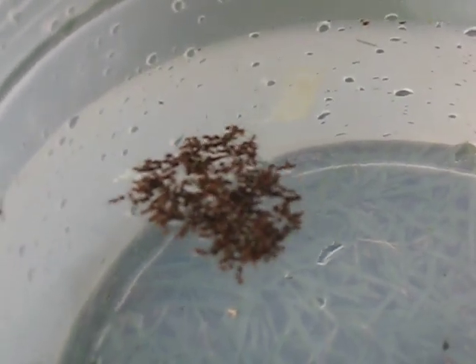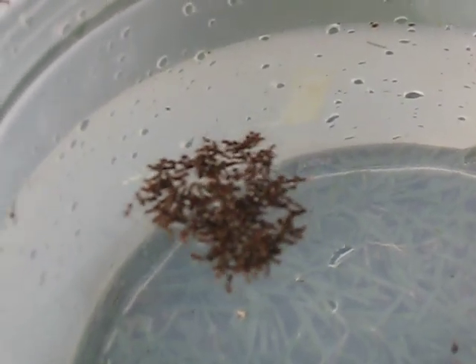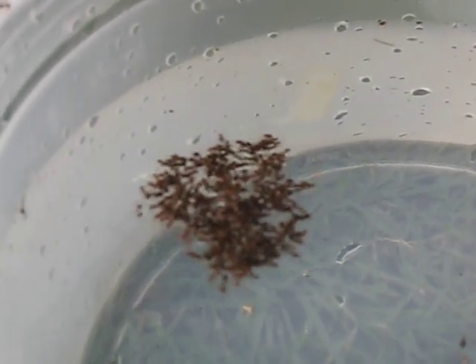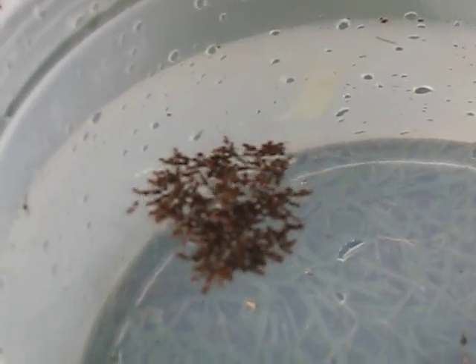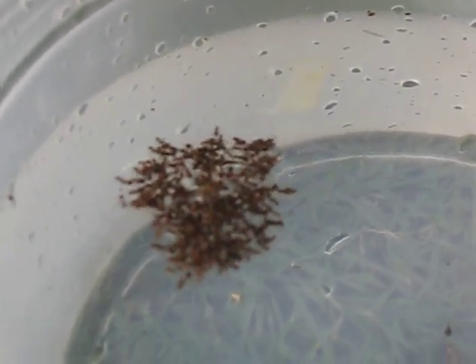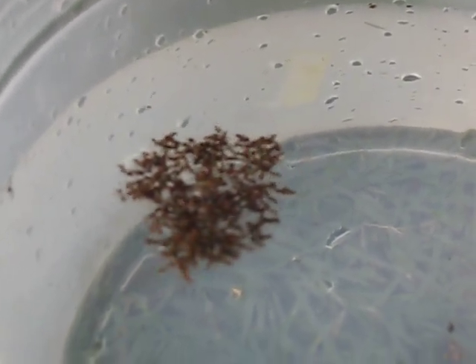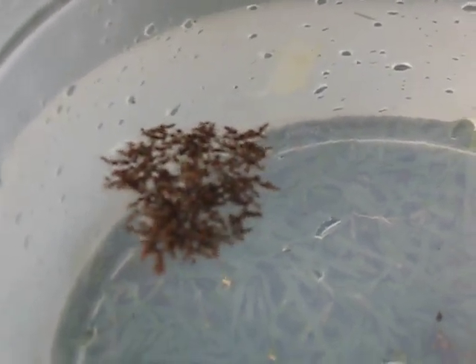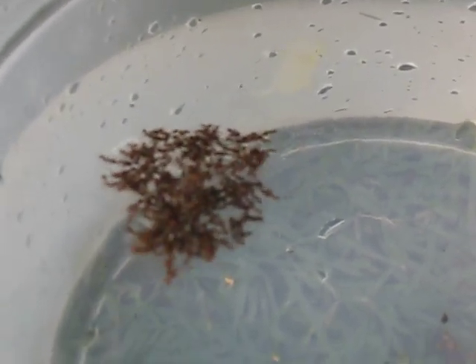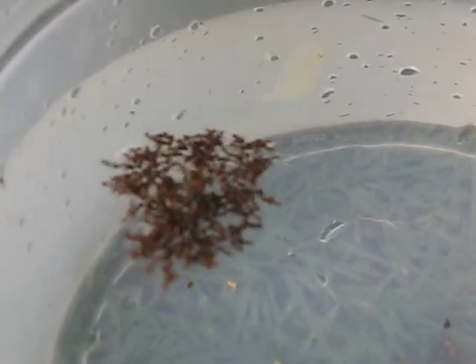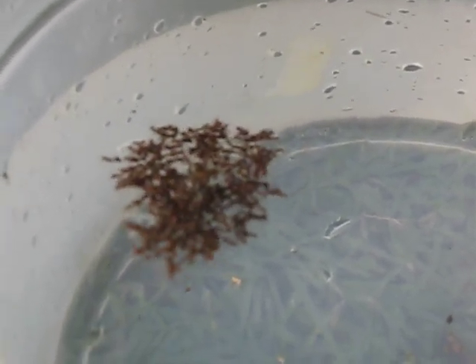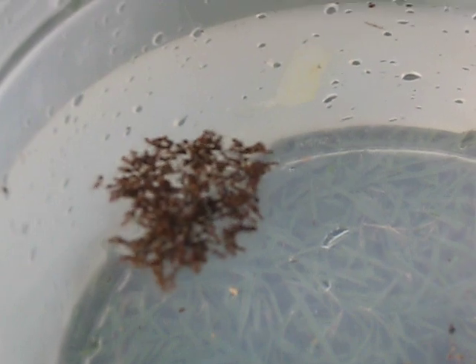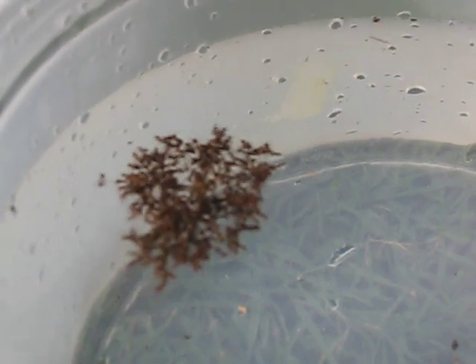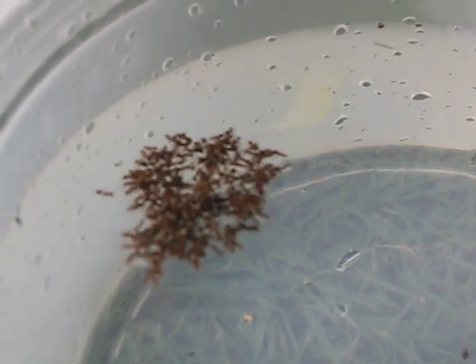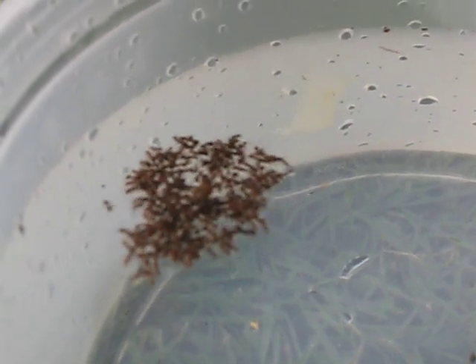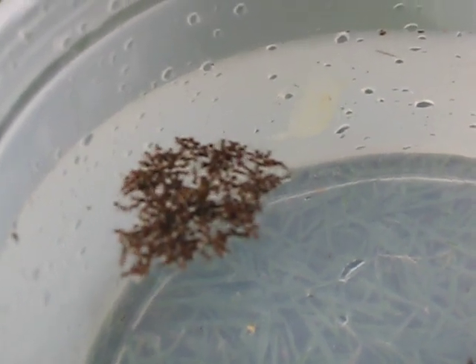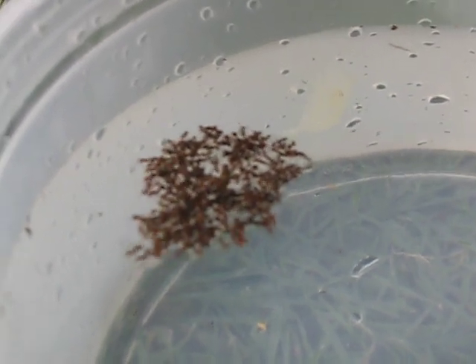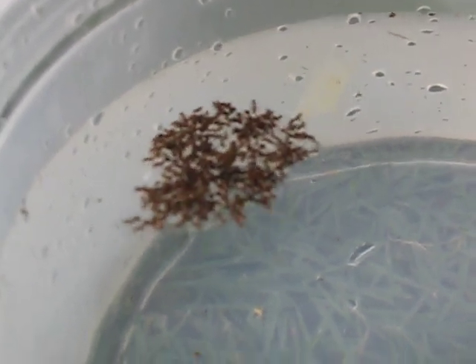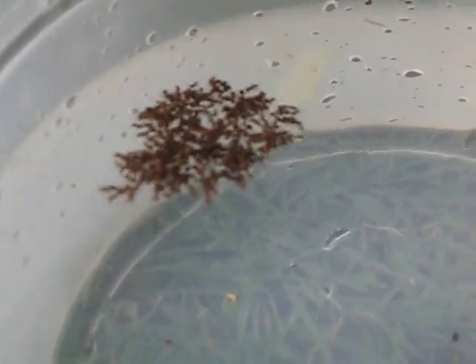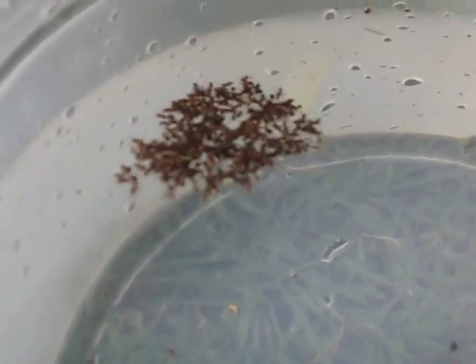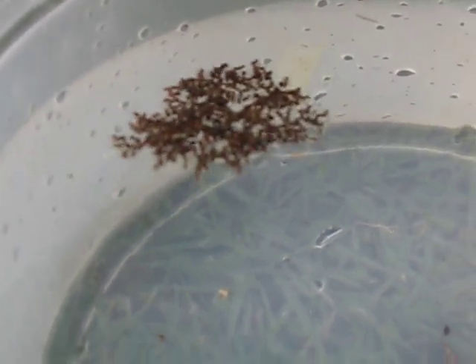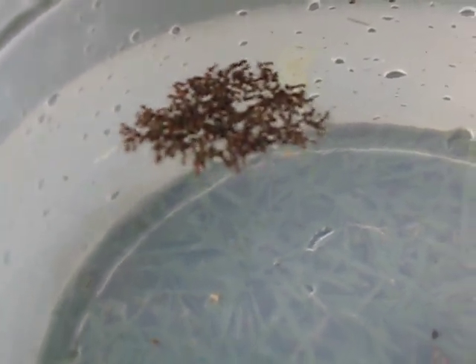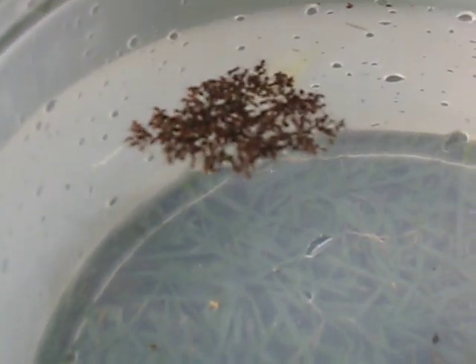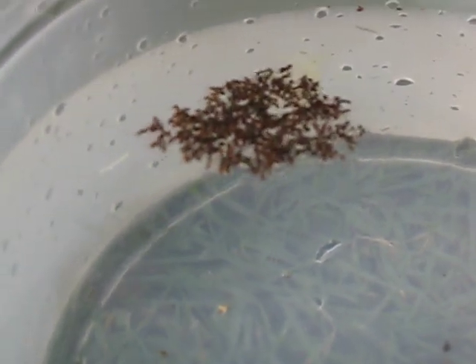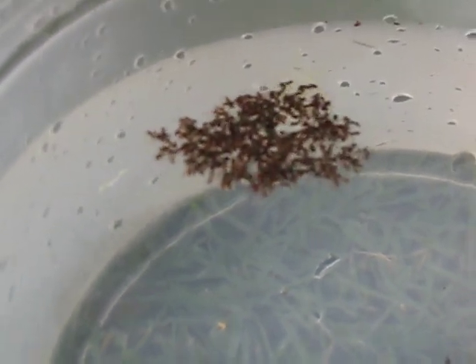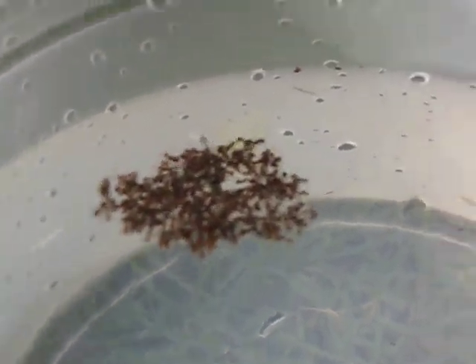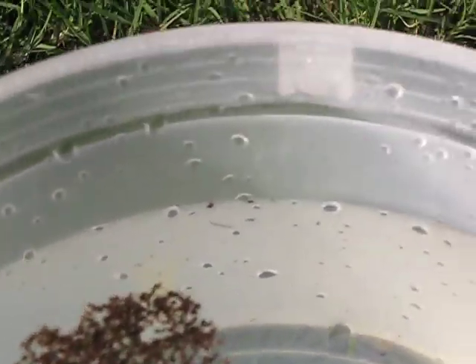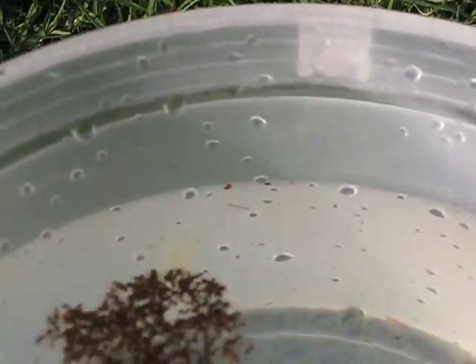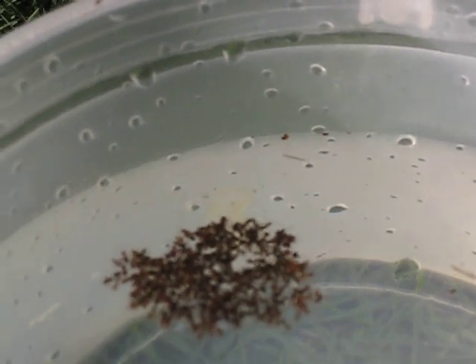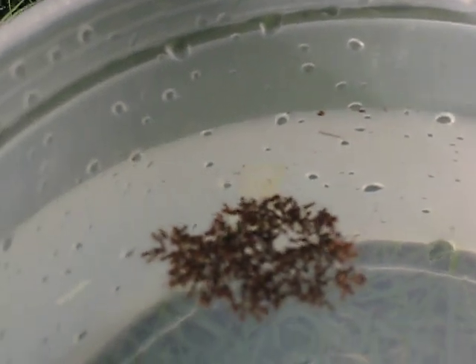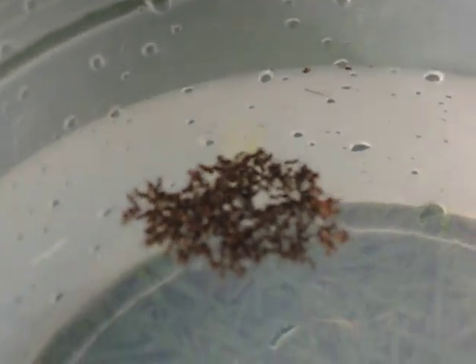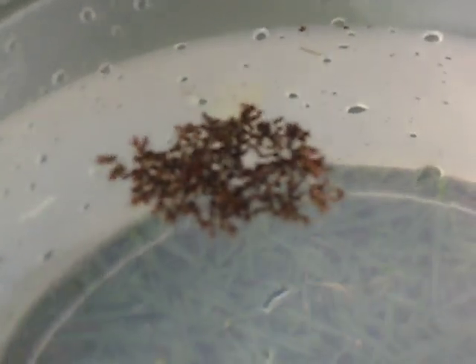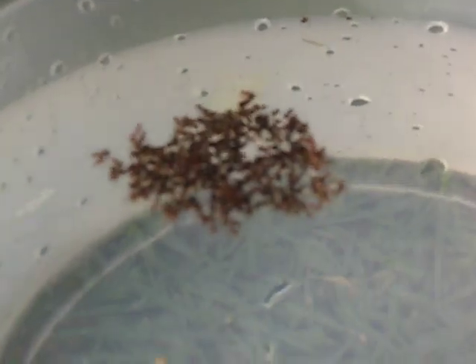Because they're biting each other. They're hanging on to each other. And they're swimming. They're taking advantage of the surface tension of the water.